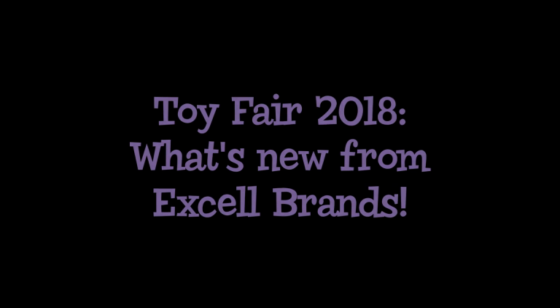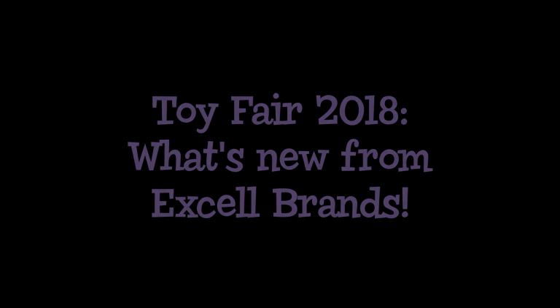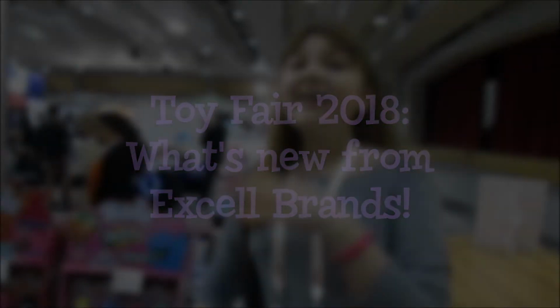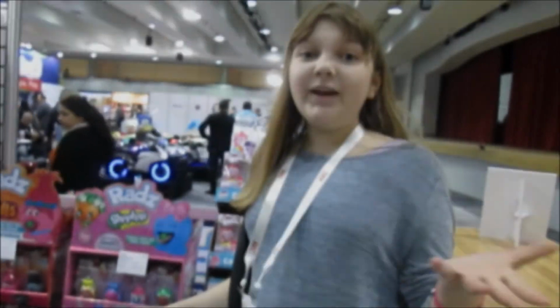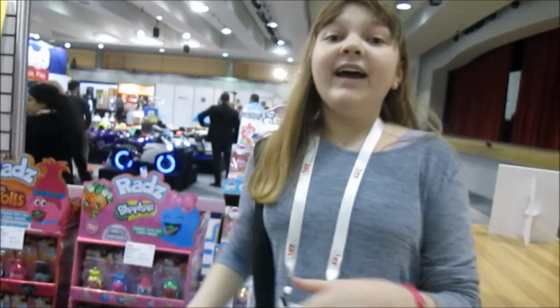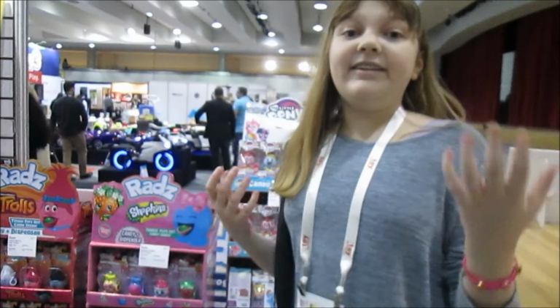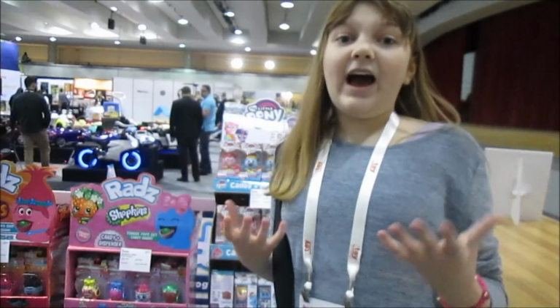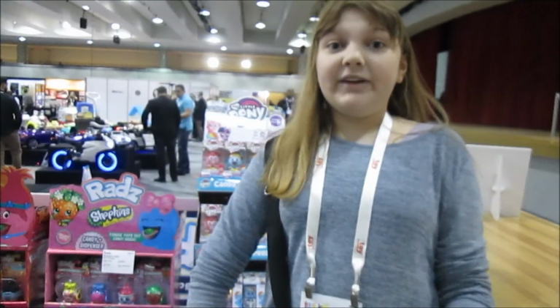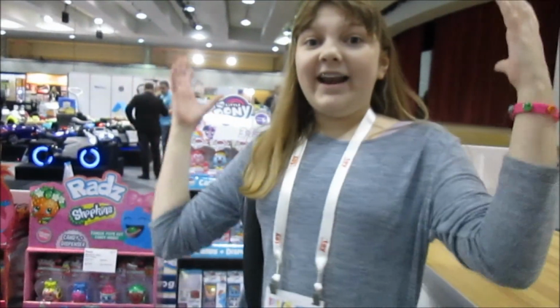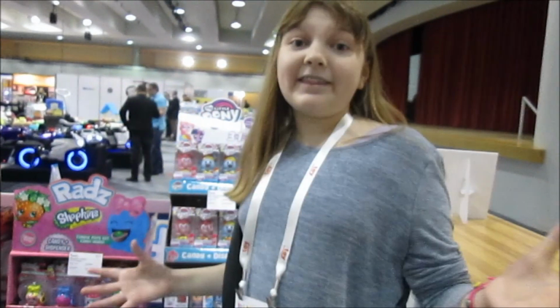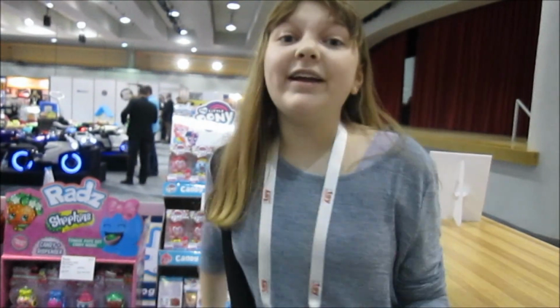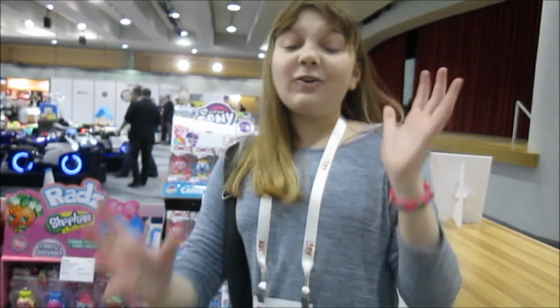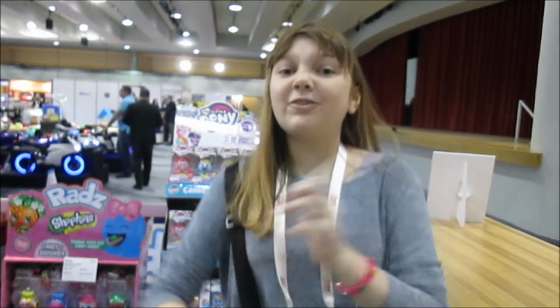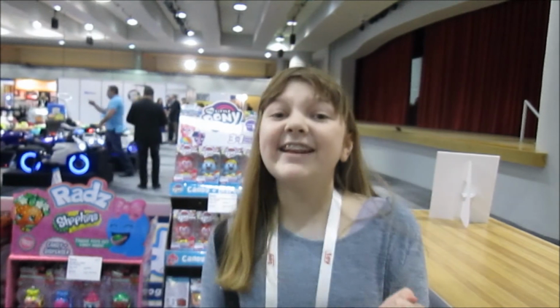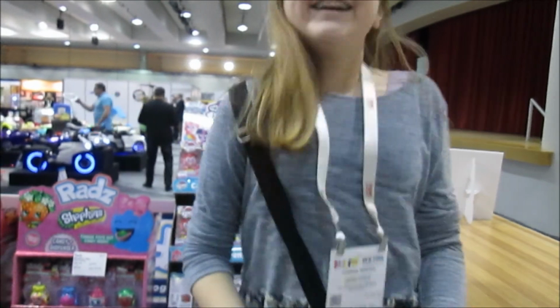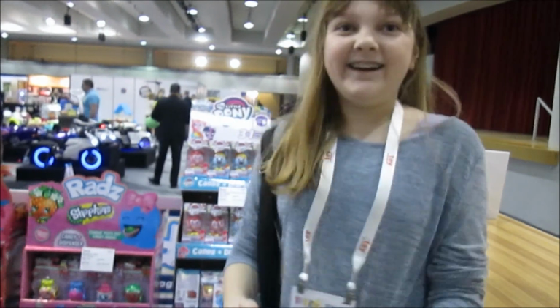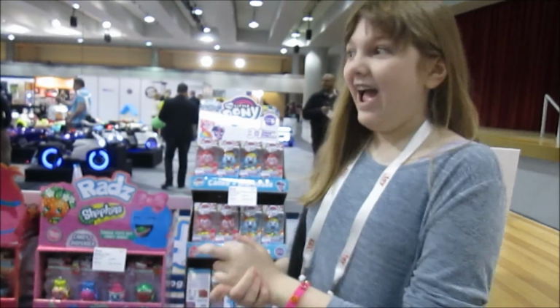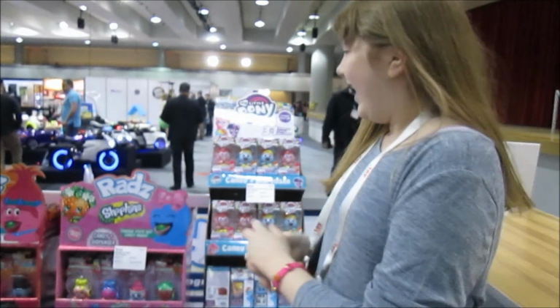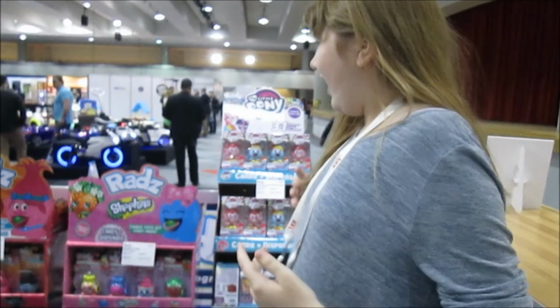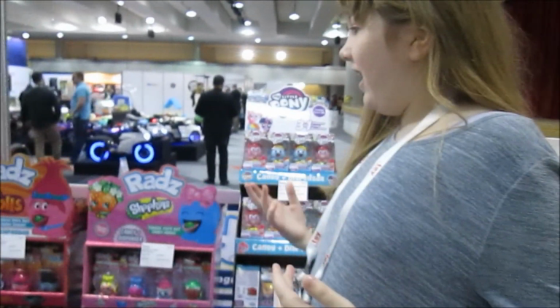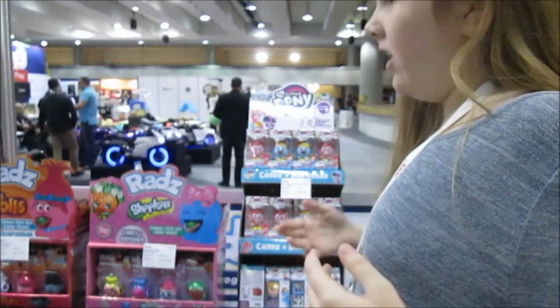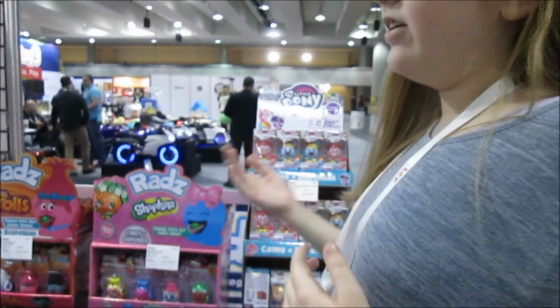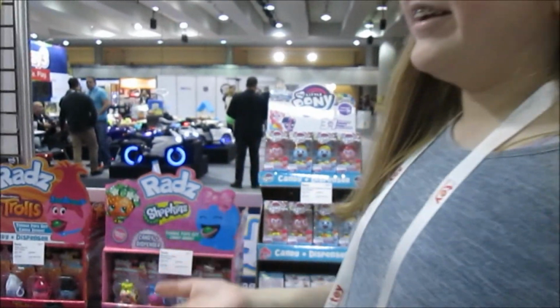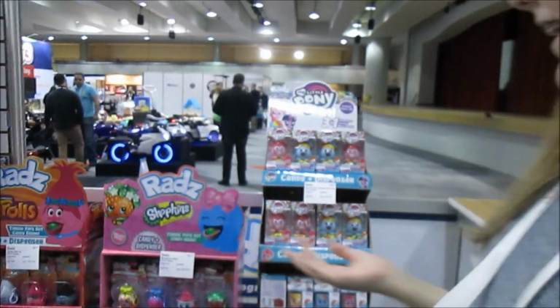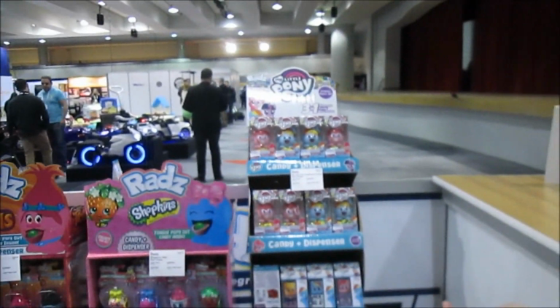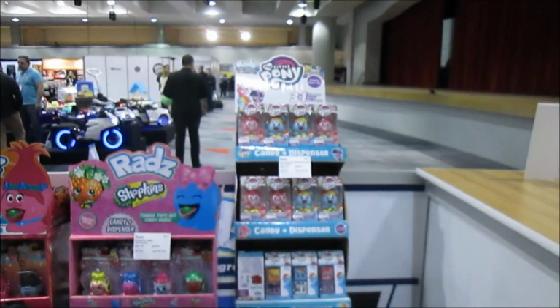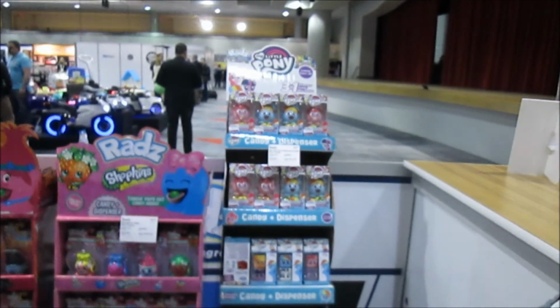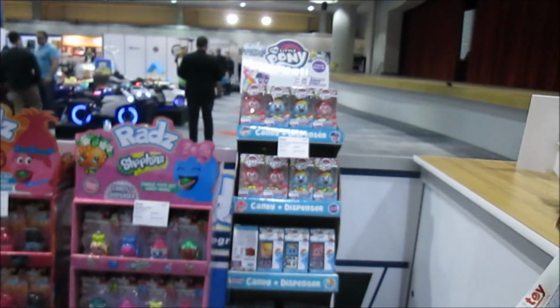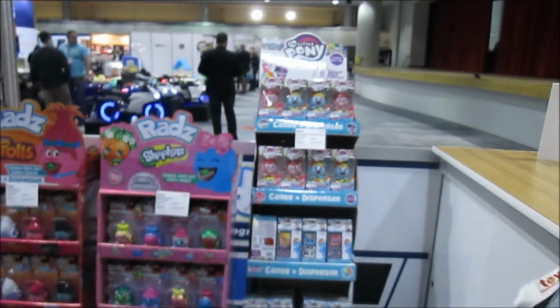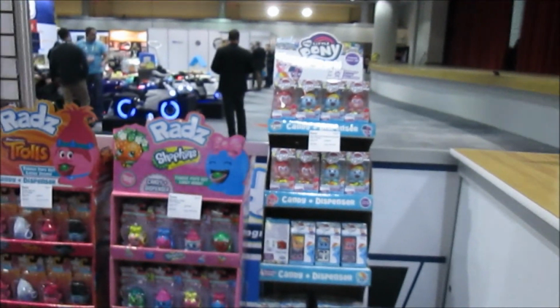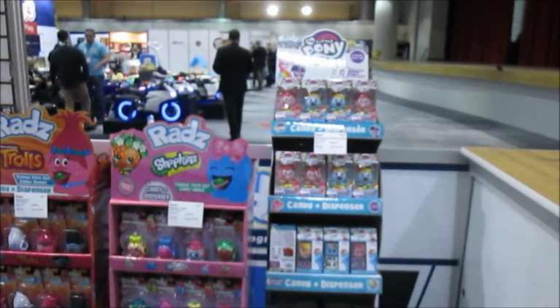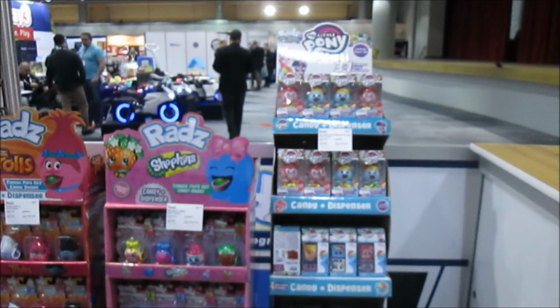Hi everyone, it's Banana and today I'm here at XL Brands at Toy Fair 2018. This is a lot of collectibles and licensed fun stuff, so we're going to take a little walk around here and show everything.